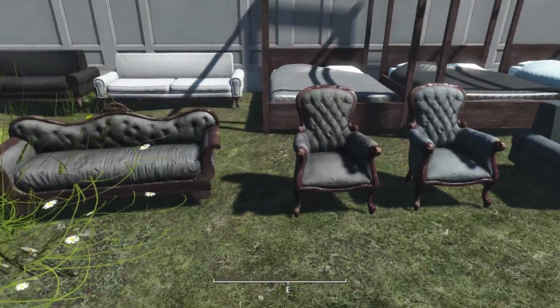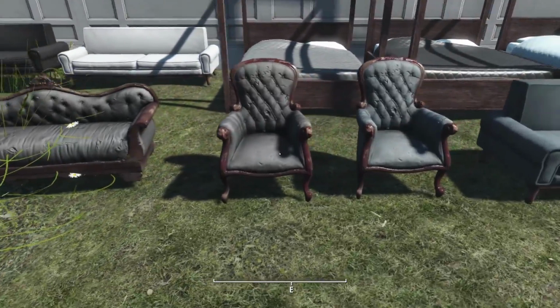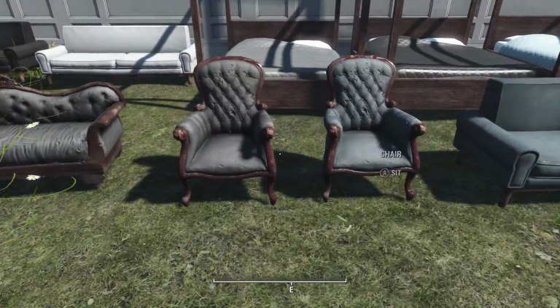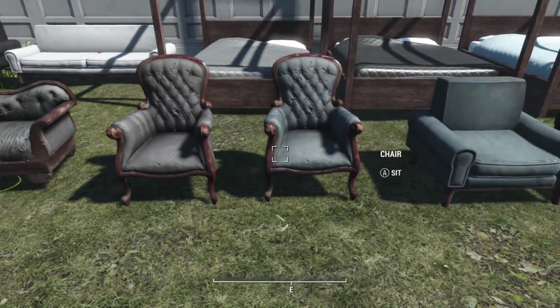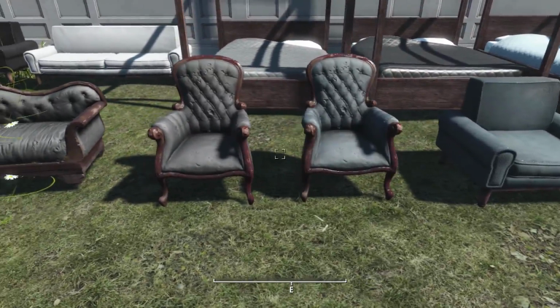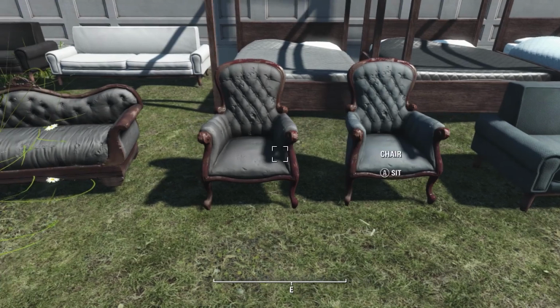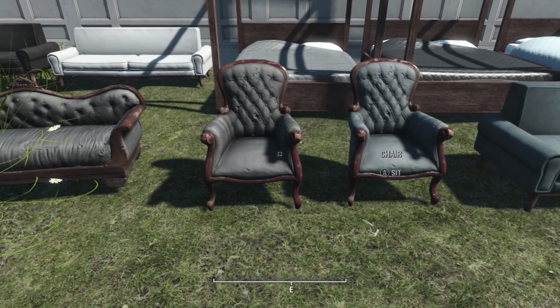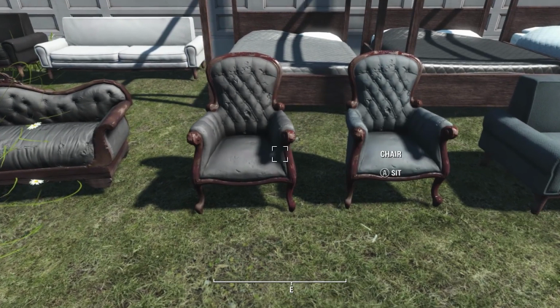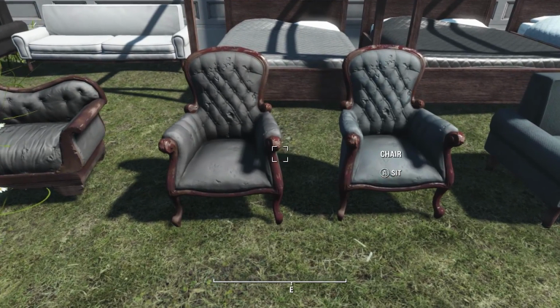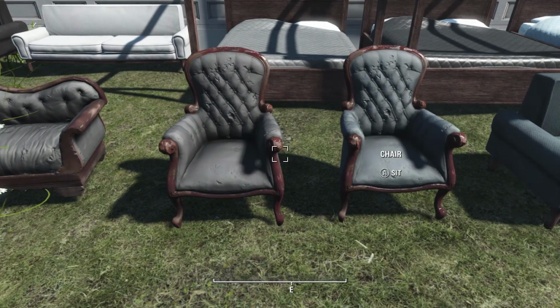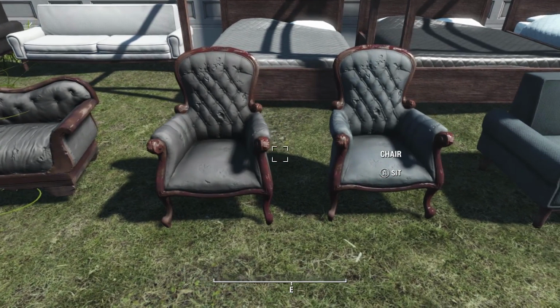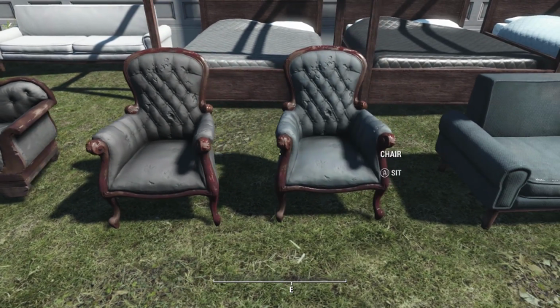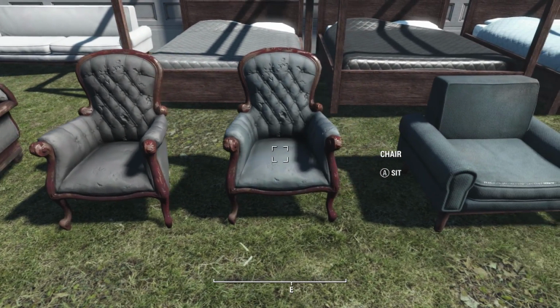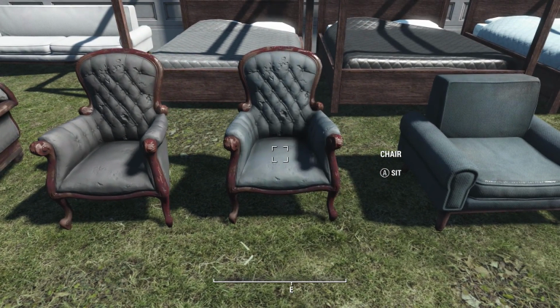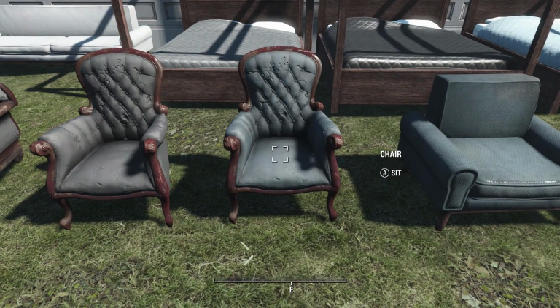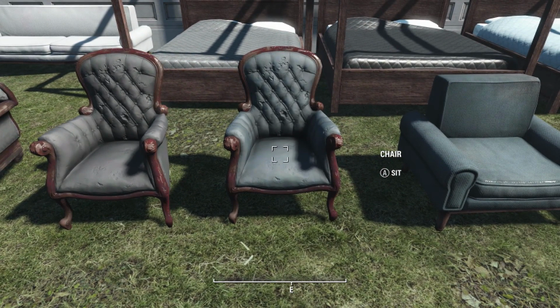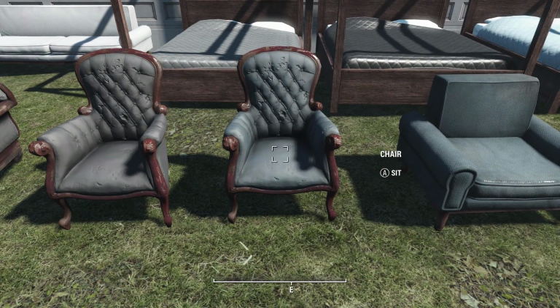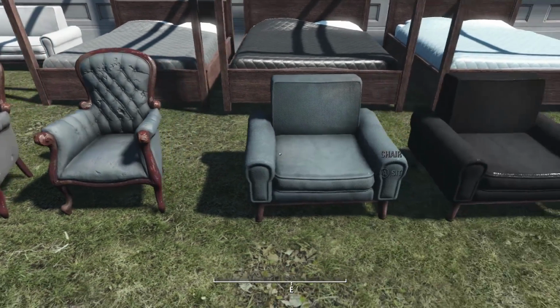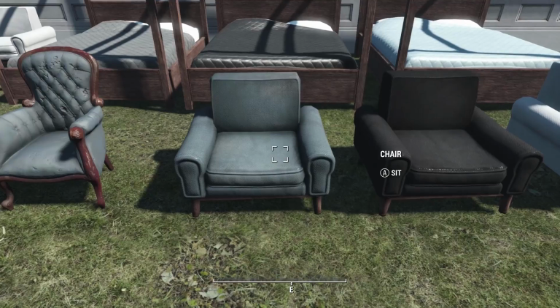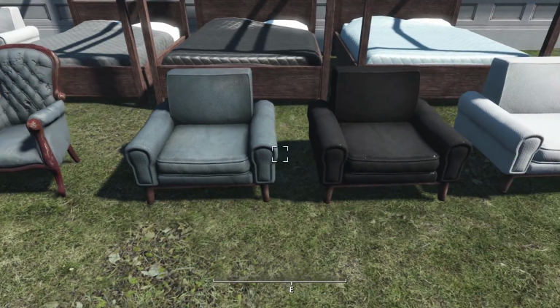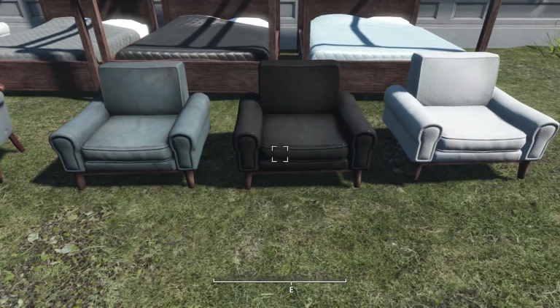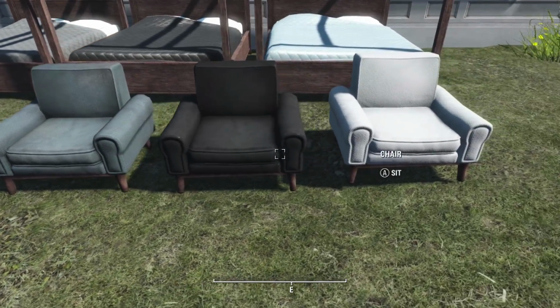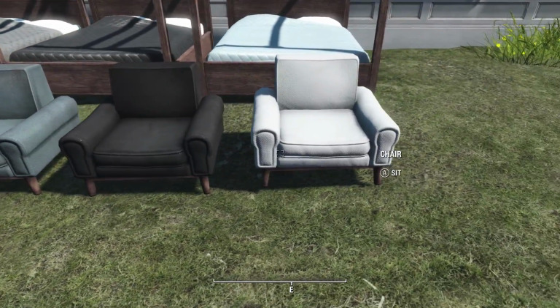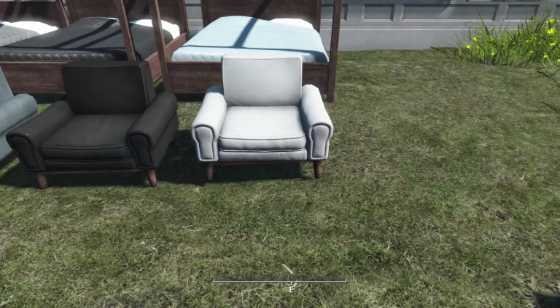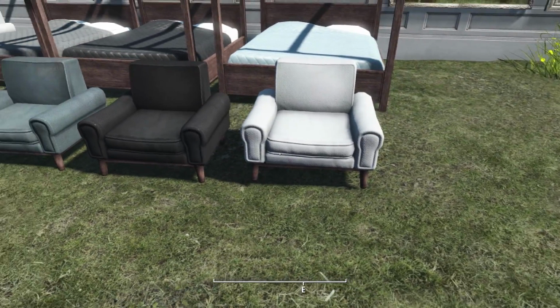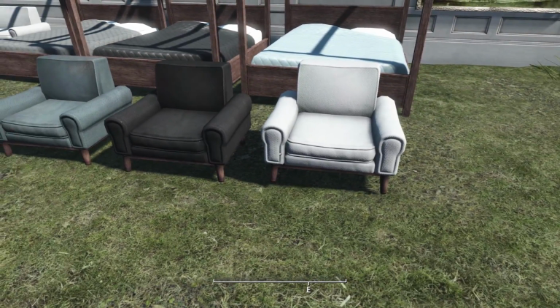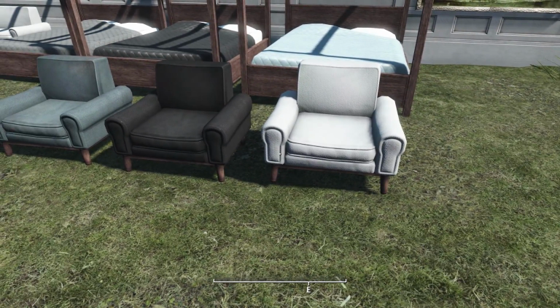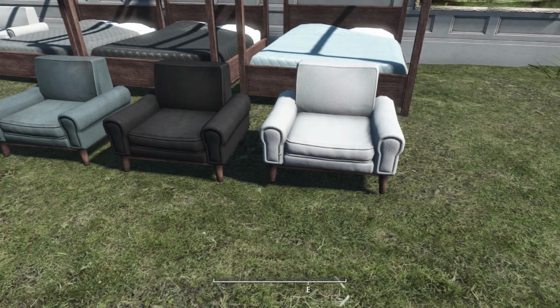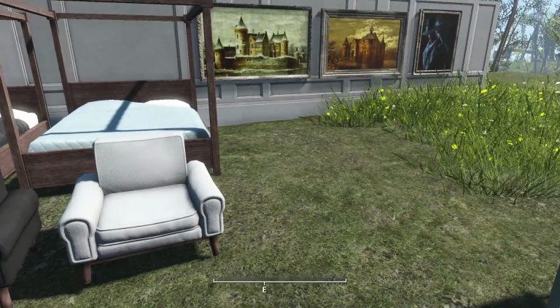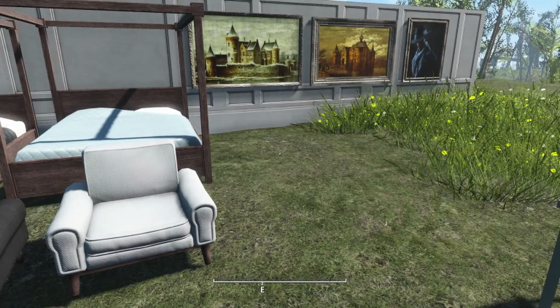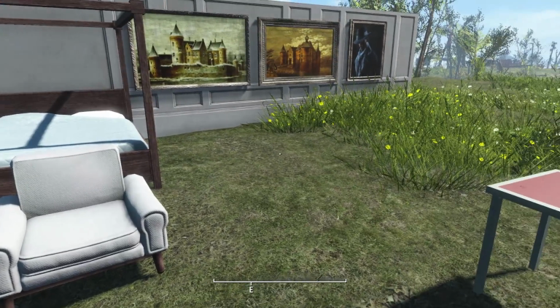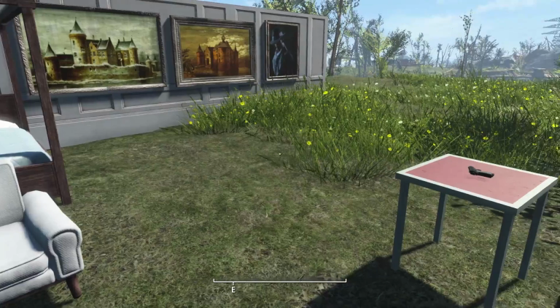Then we have two chairs. They didn't do three colors for these — there's just two recolors of that nice chair. And then they did the blue, black and white in the little armchairs as well. Pretty cool.